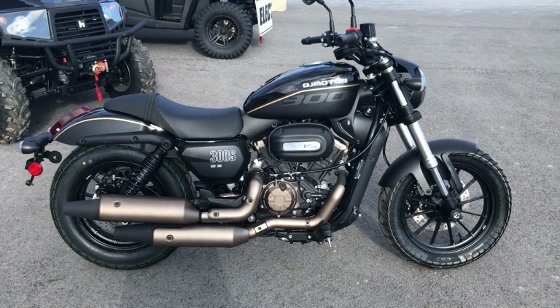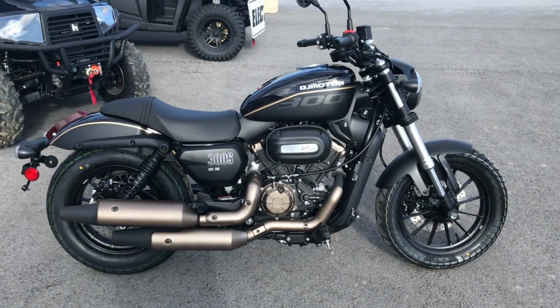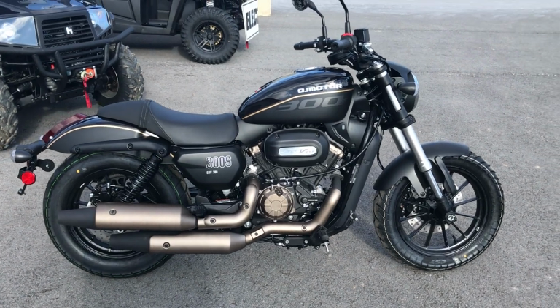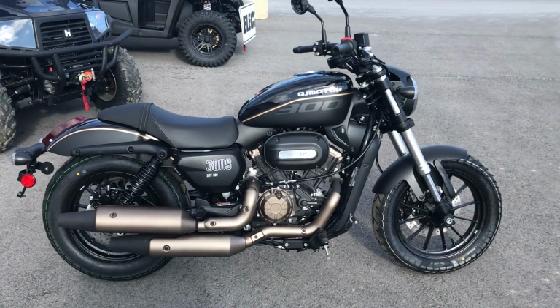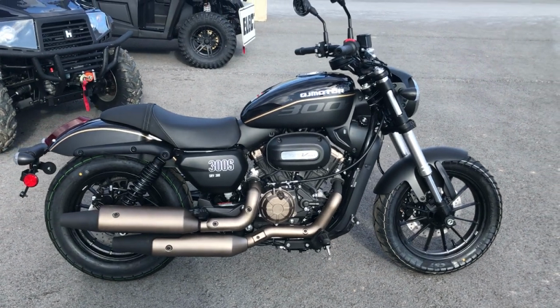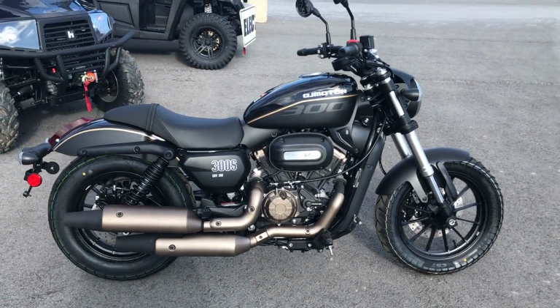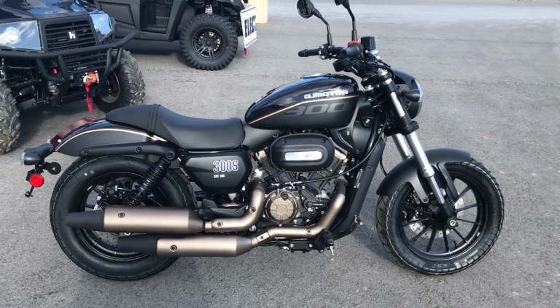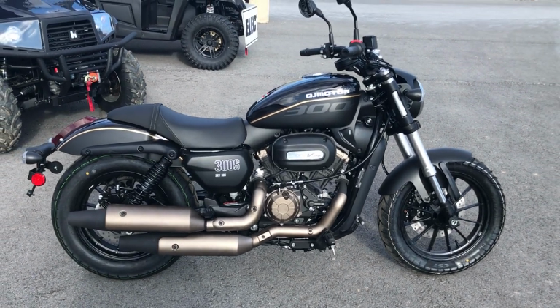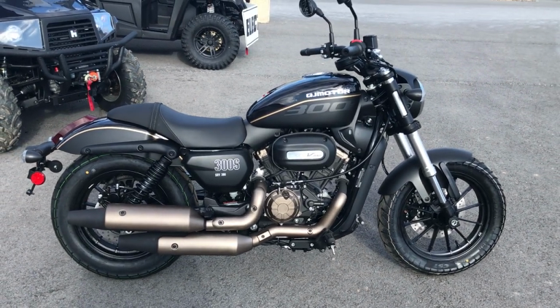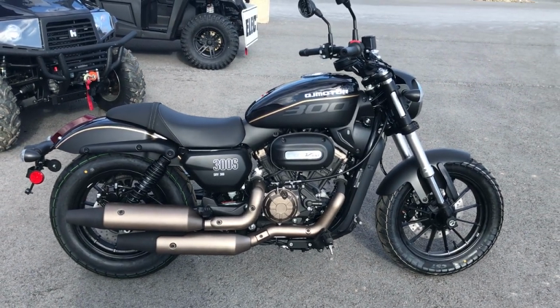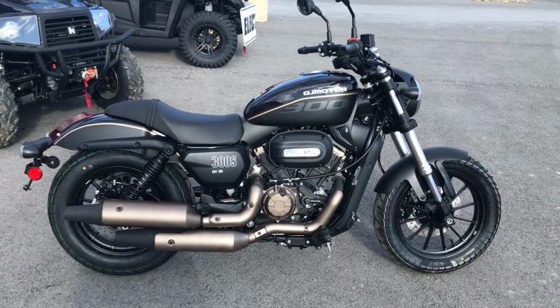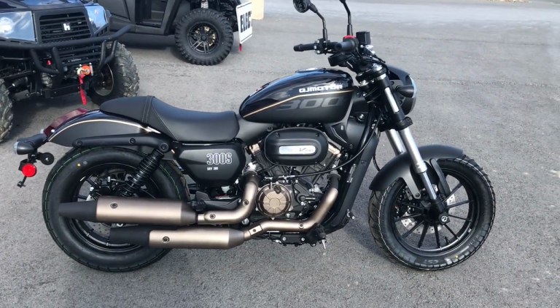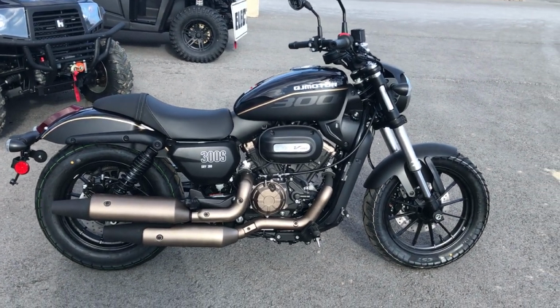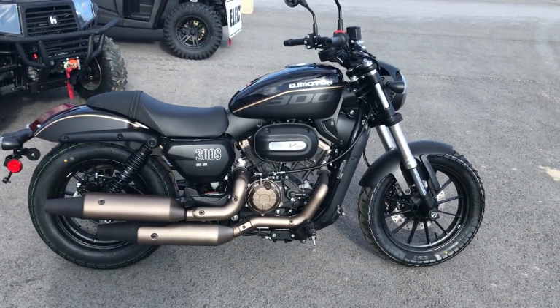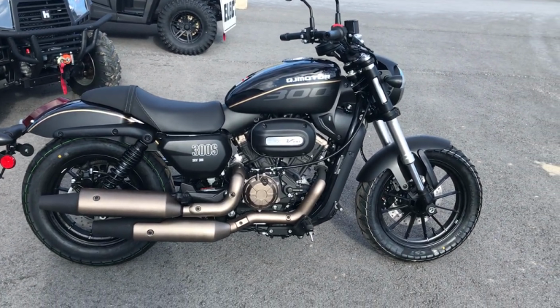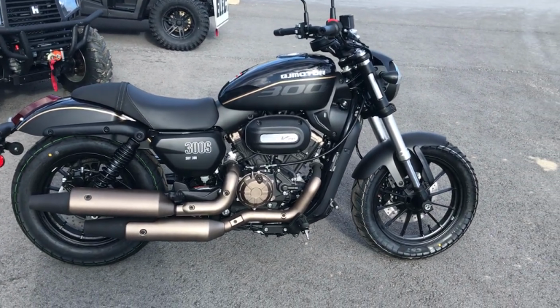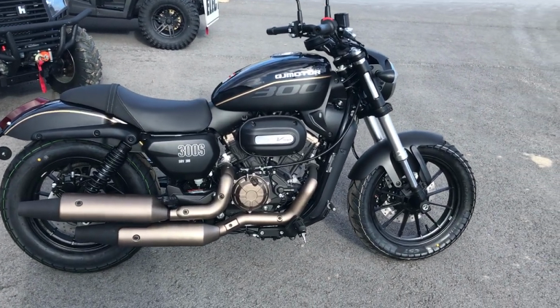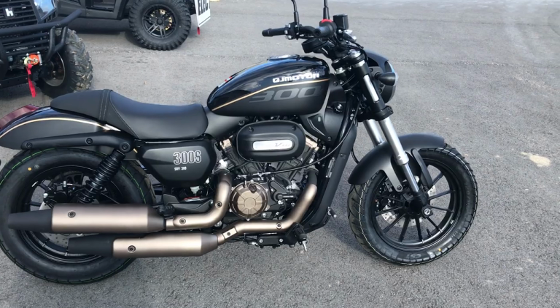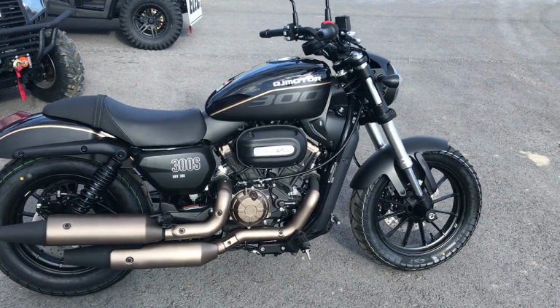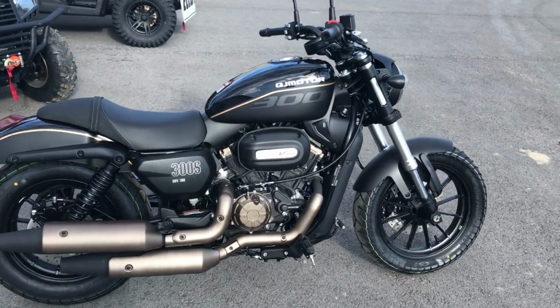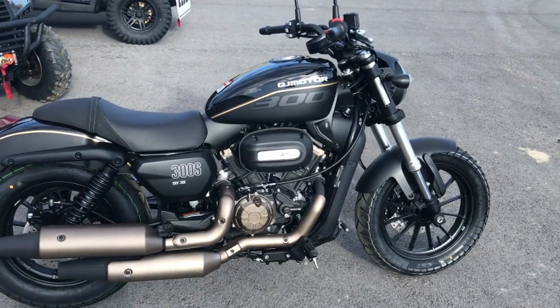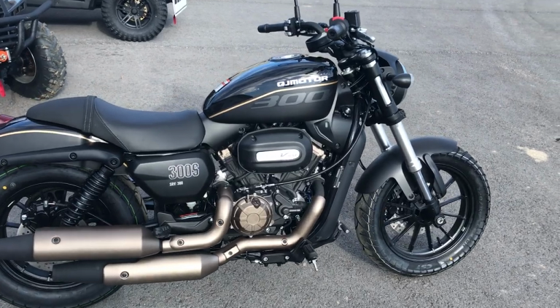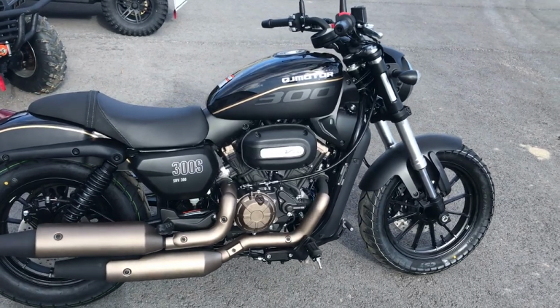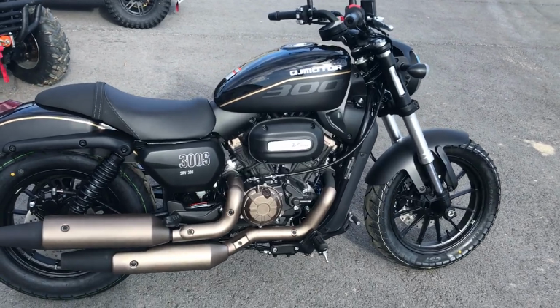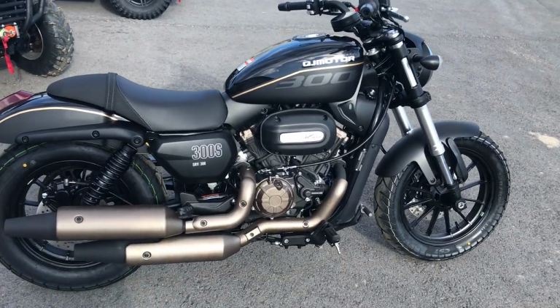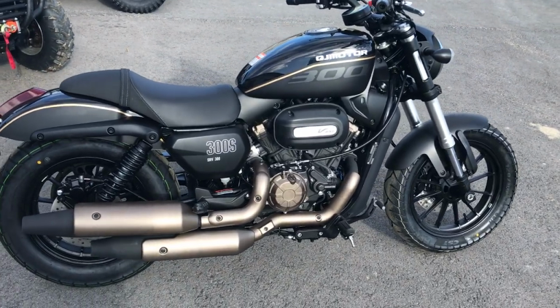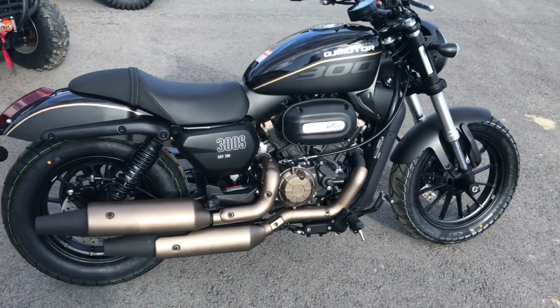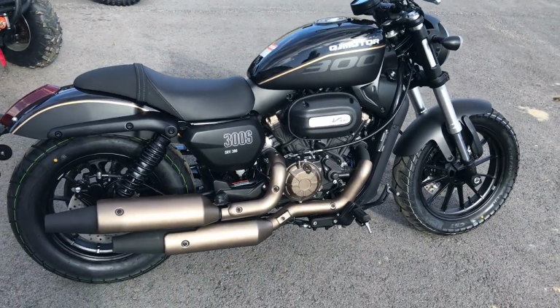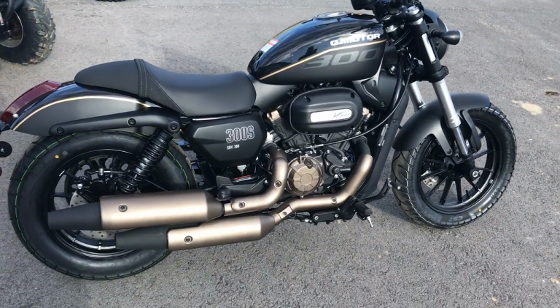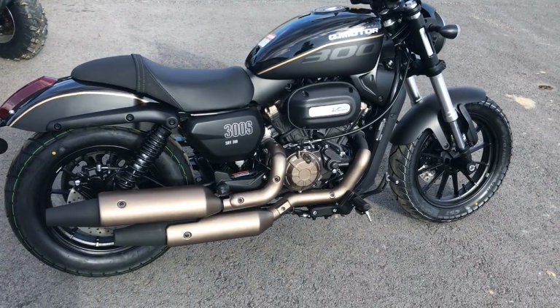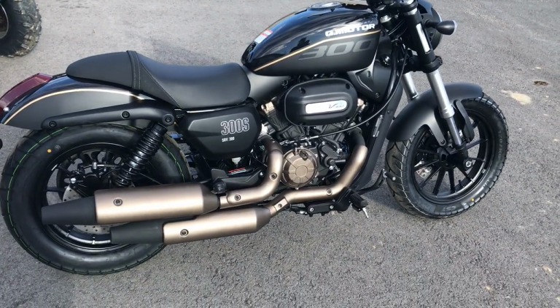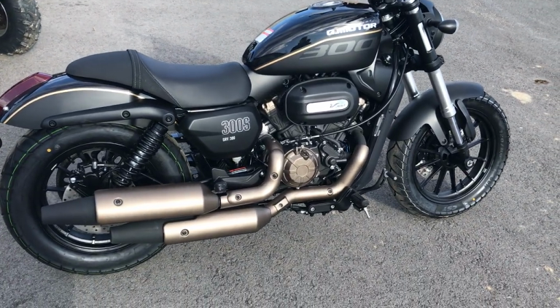Hey guys, what's going on? Dusty here from All Run Performance, doing a video on one of our new QJ300S SVR models.